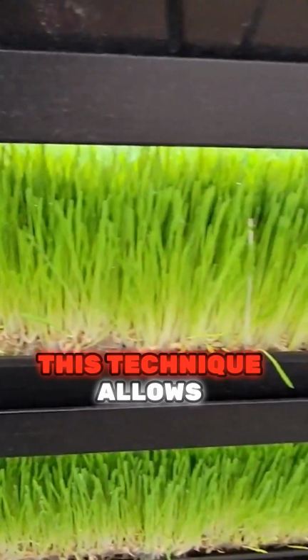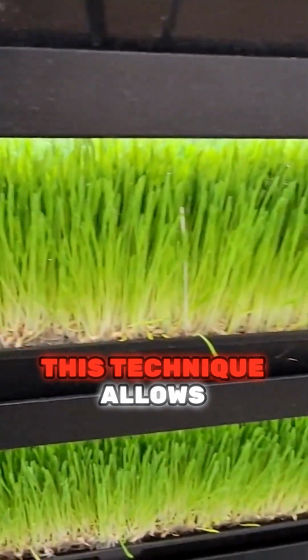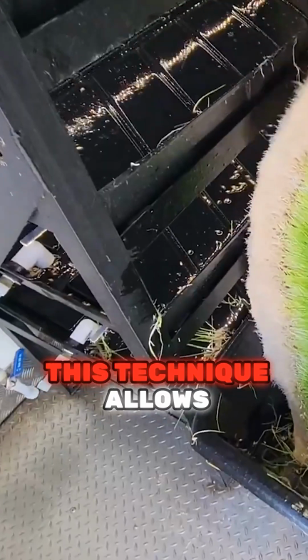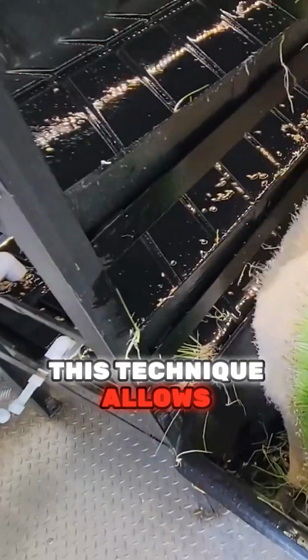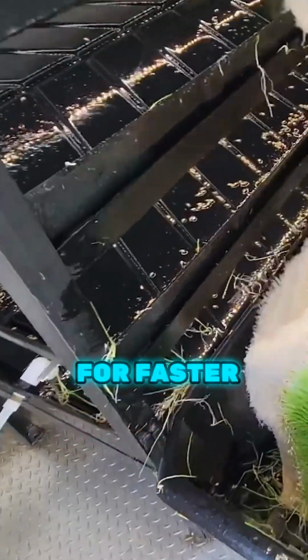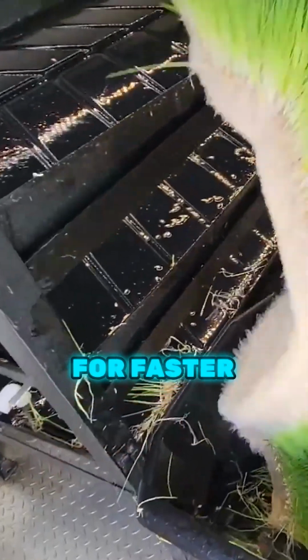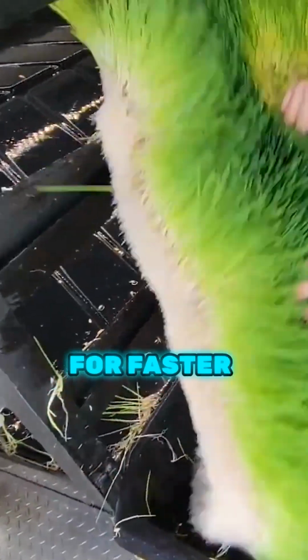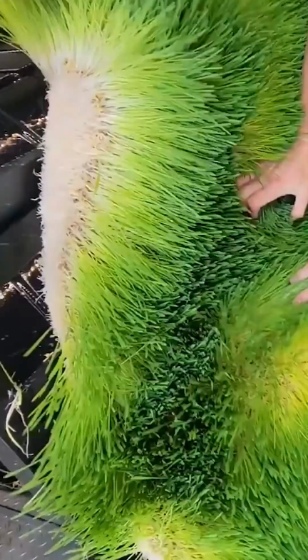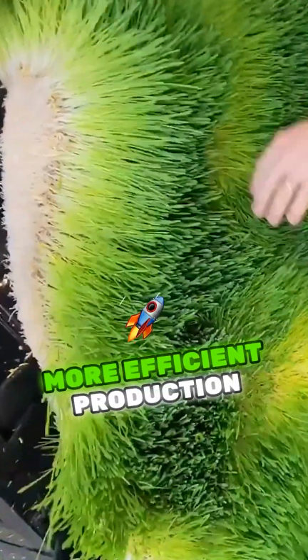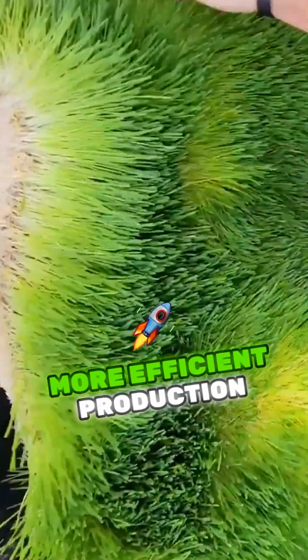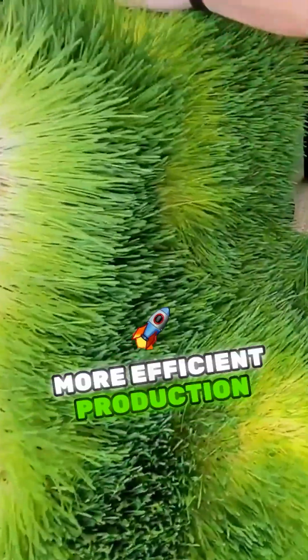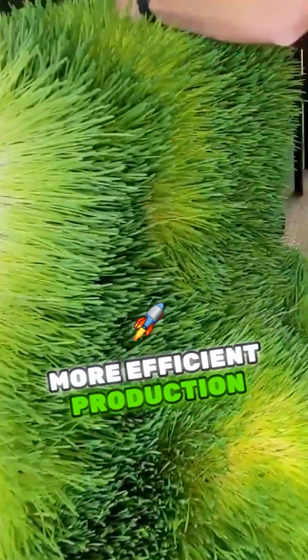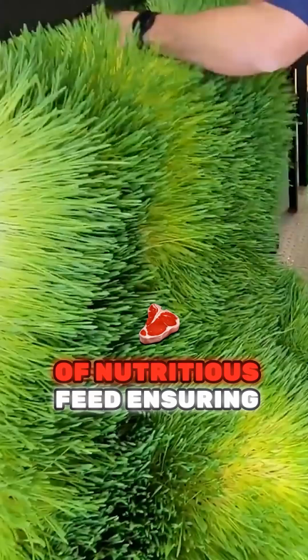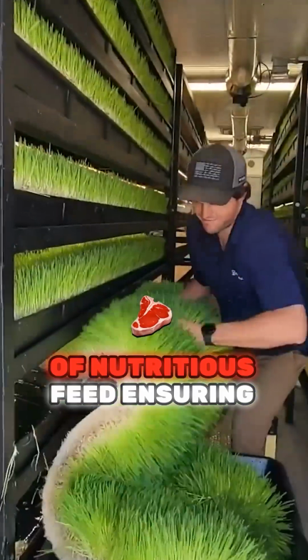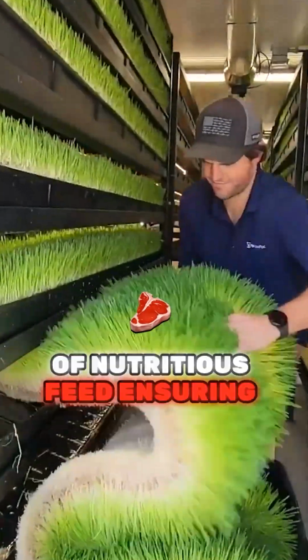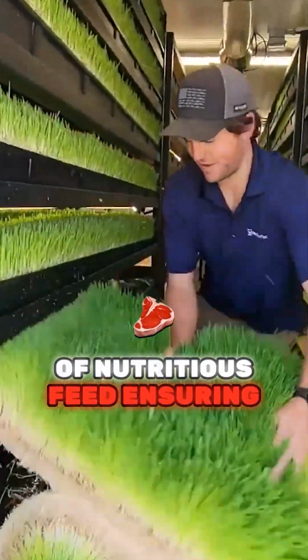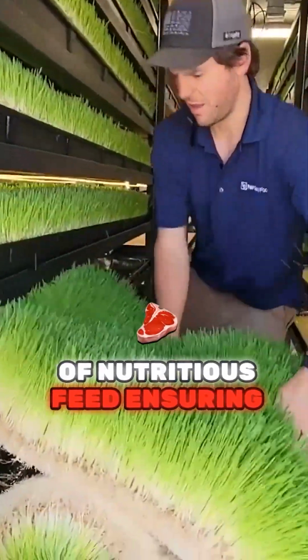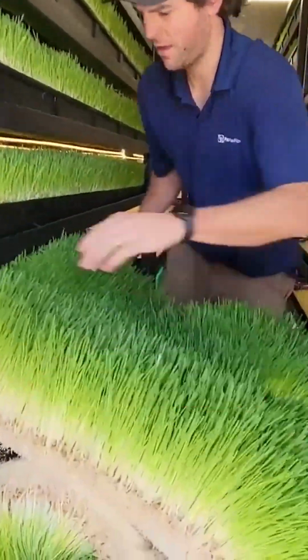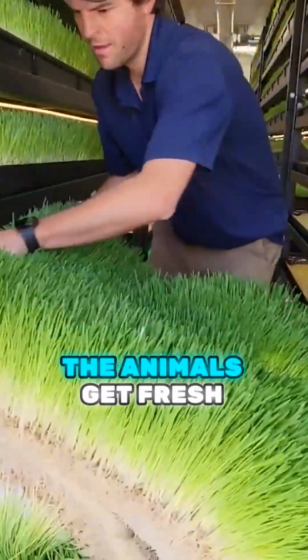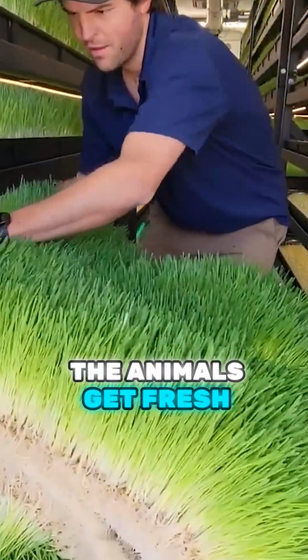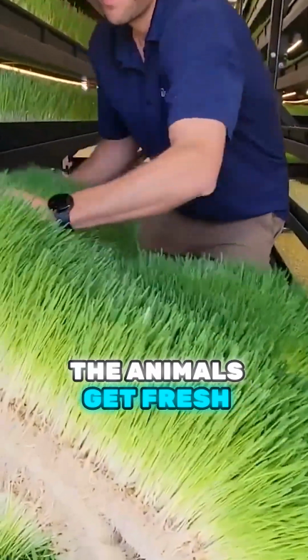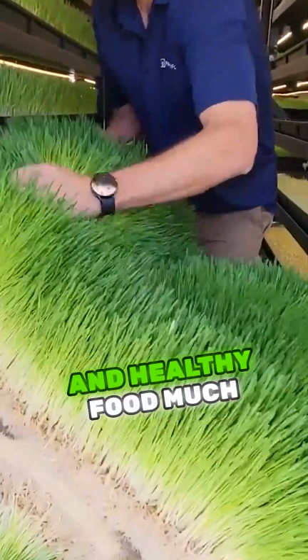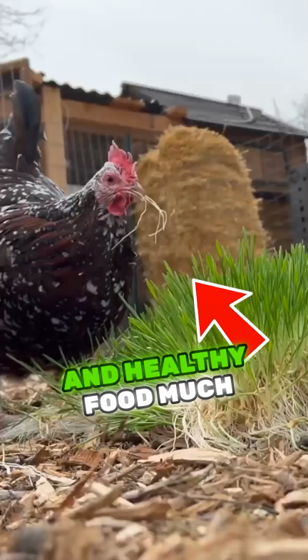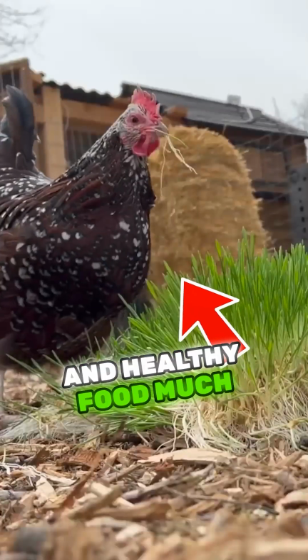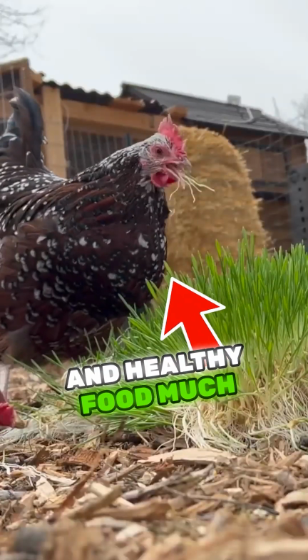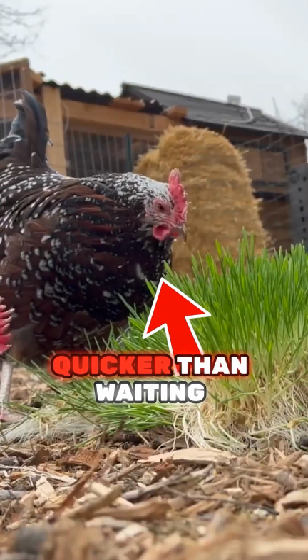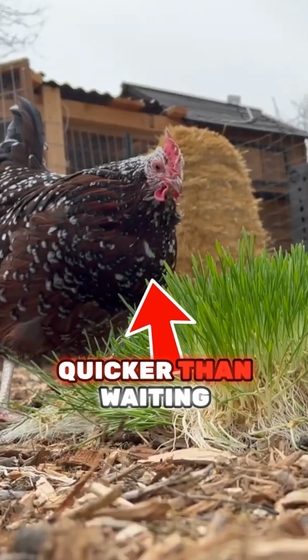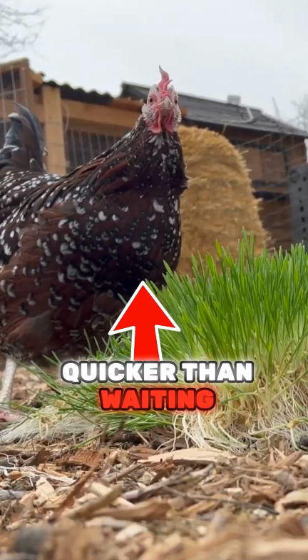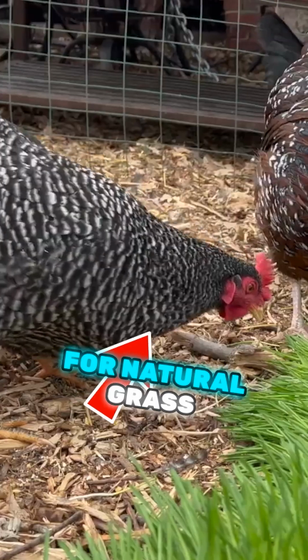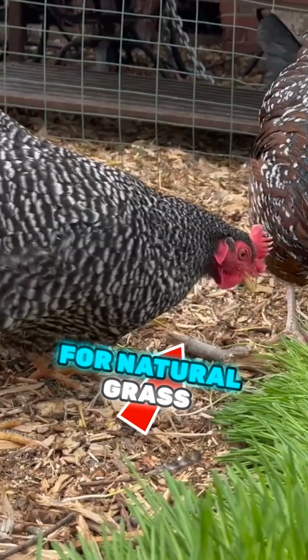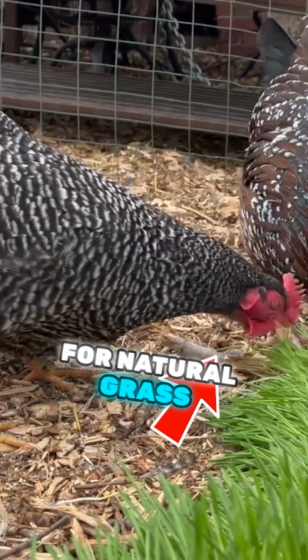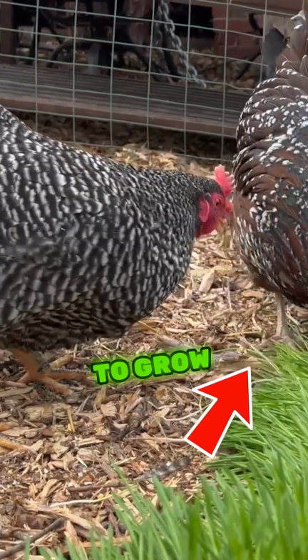This technique allows for faster, more efficient production of nutritious feed, ensuring the animals get fresh and healthy food much quicker than waiting for natural grass to grow.